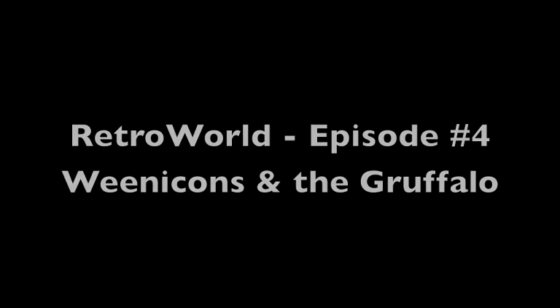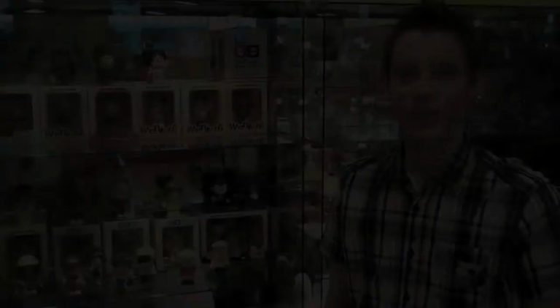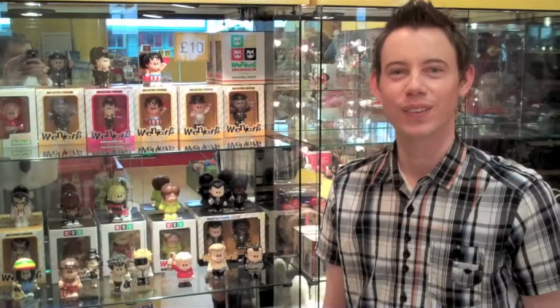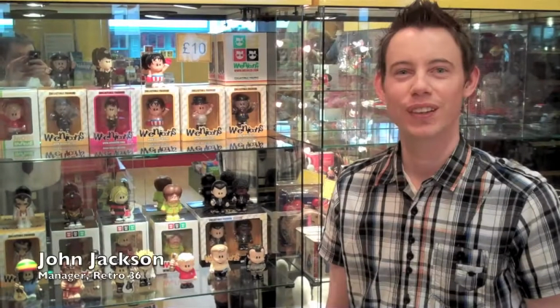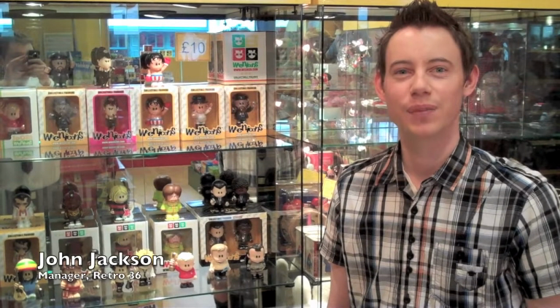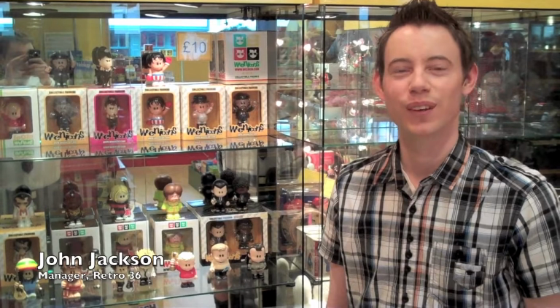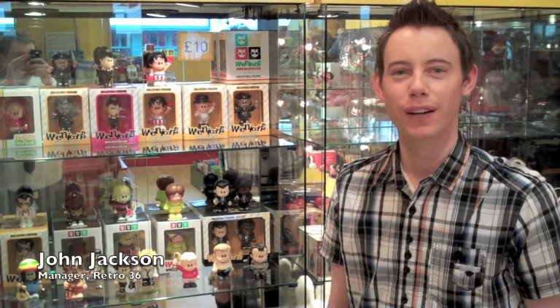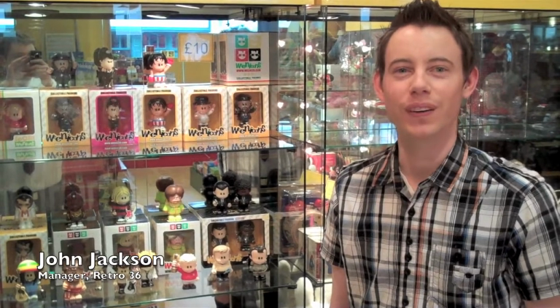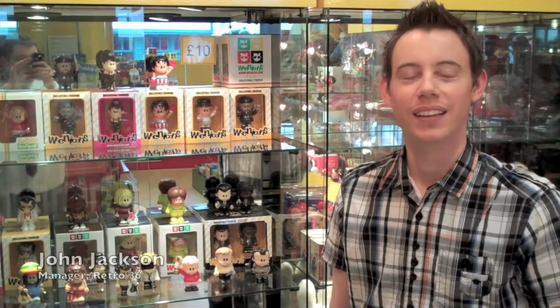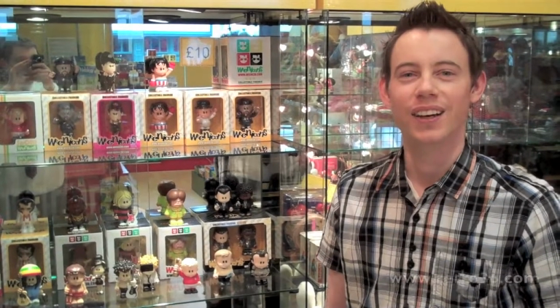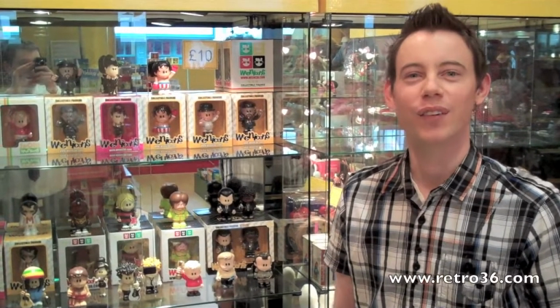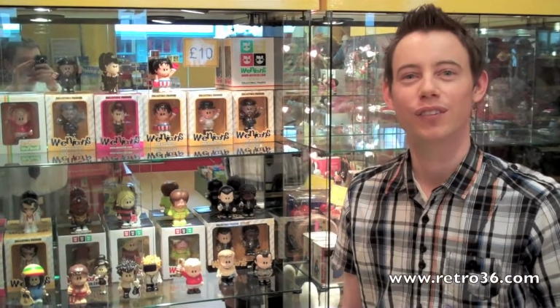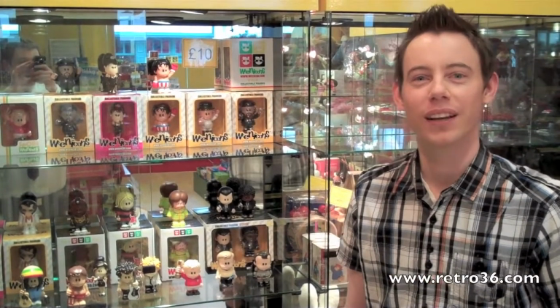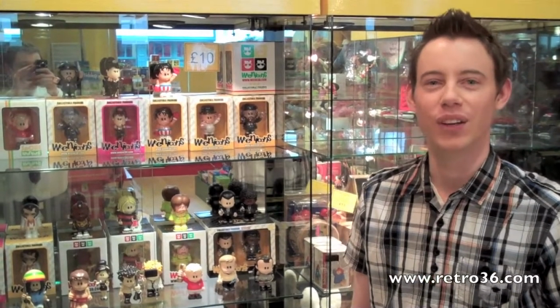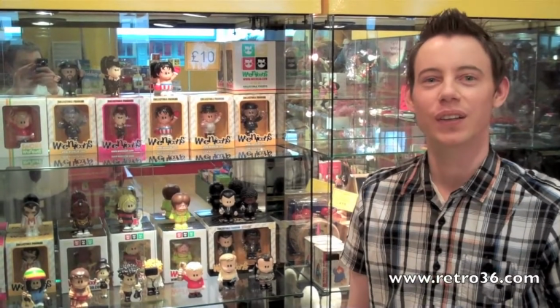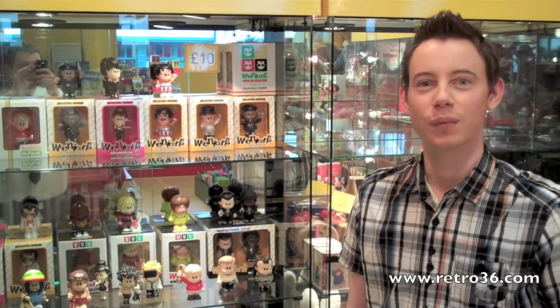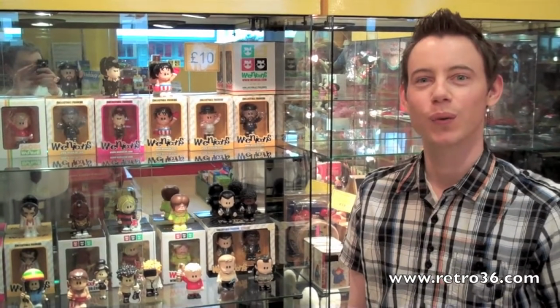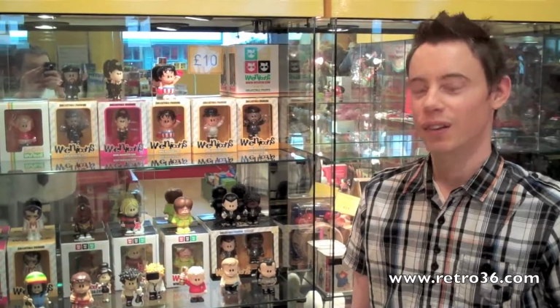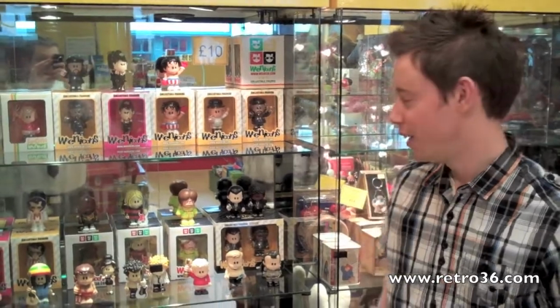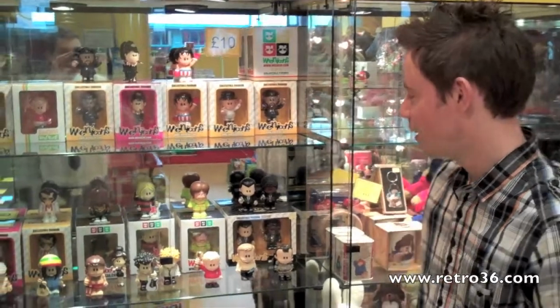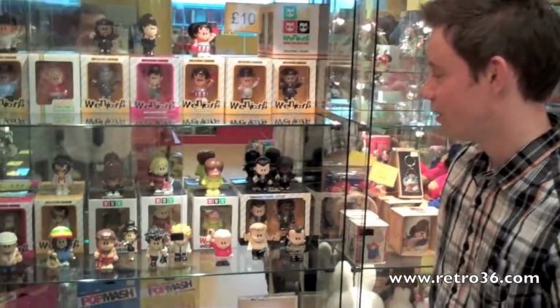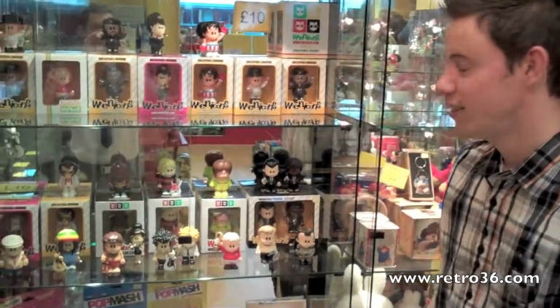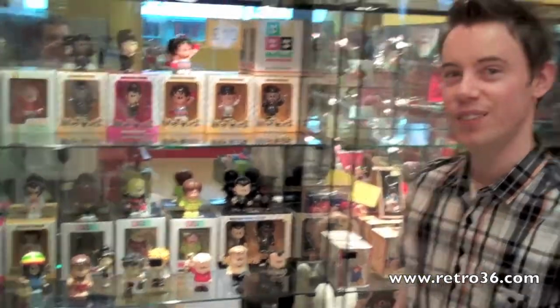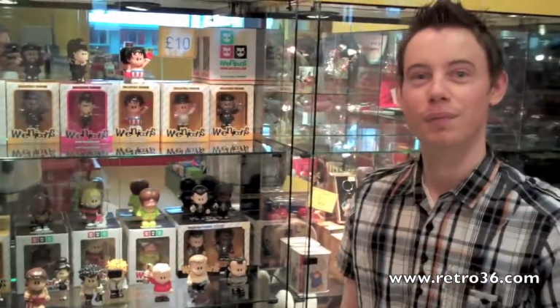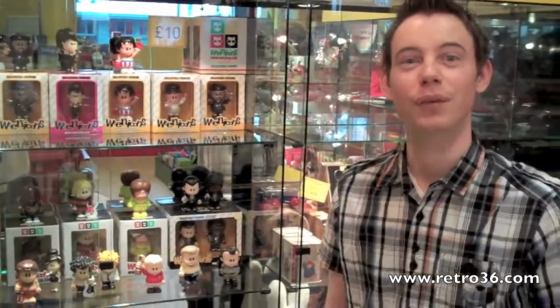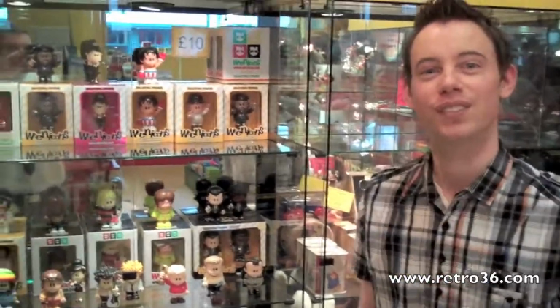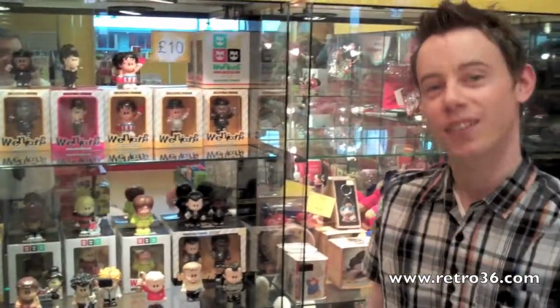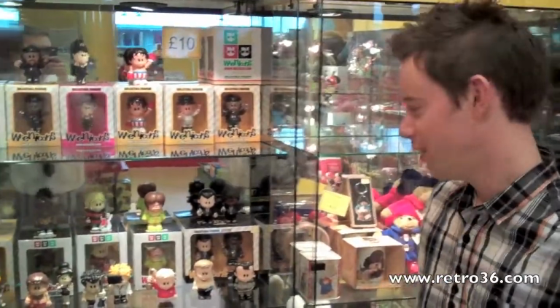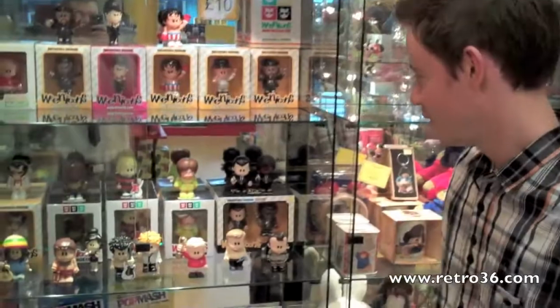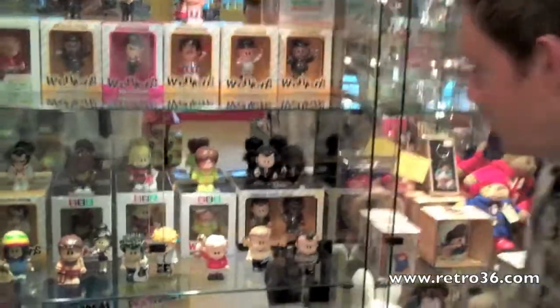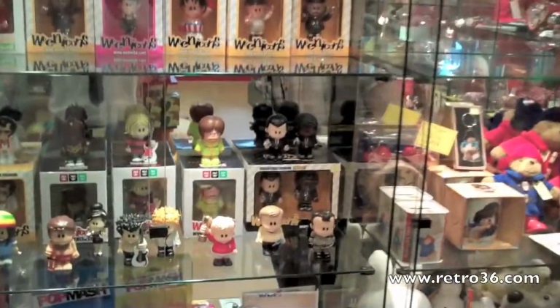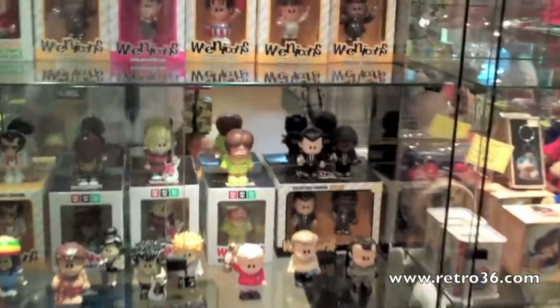Hello and welcome to another episode of Retroworld. Today we've got two items to show you — some cool, funky Weenicon figurines and some Gruffalo products. First of all, let me show you the Weenicons.